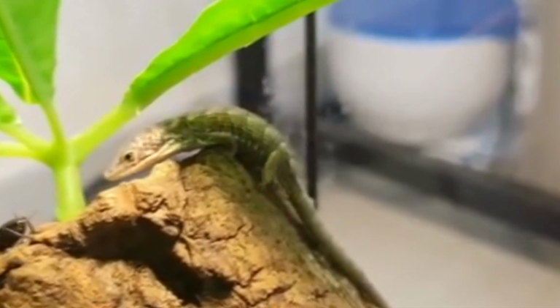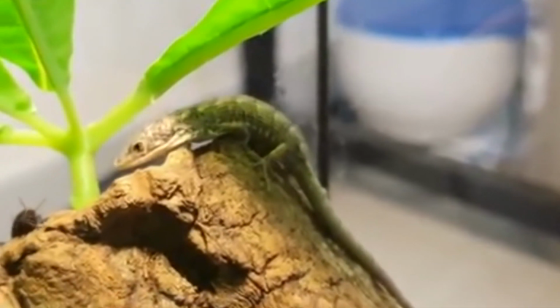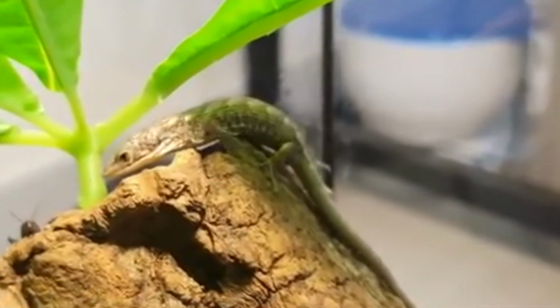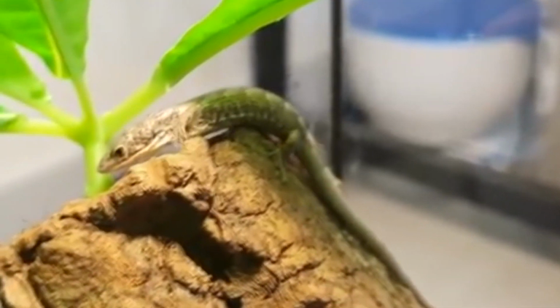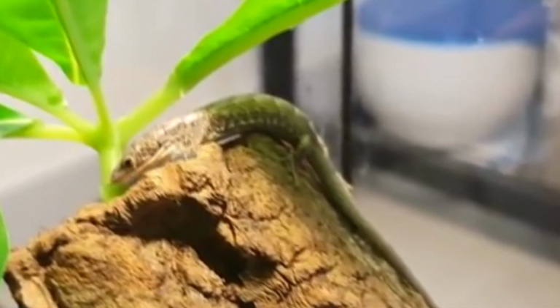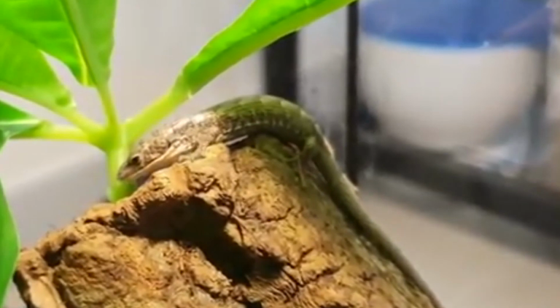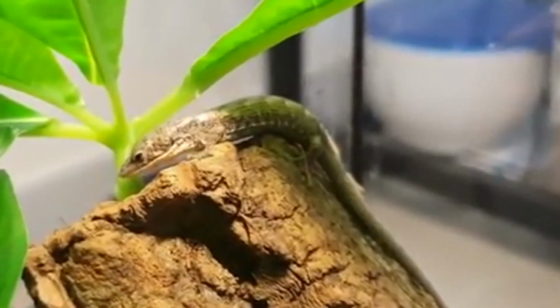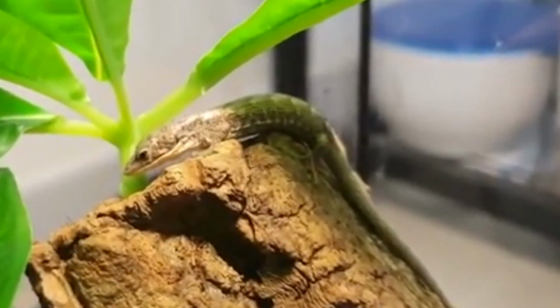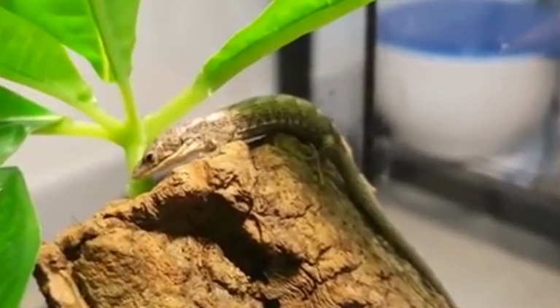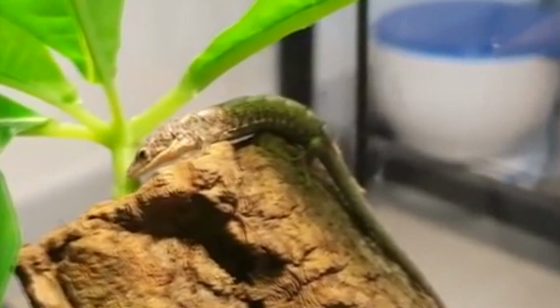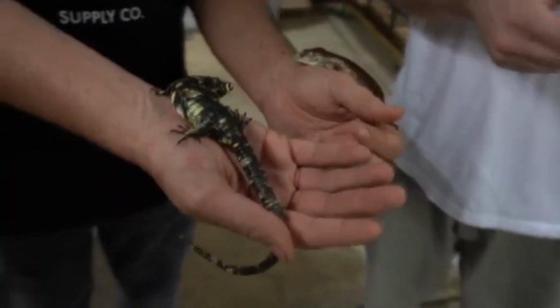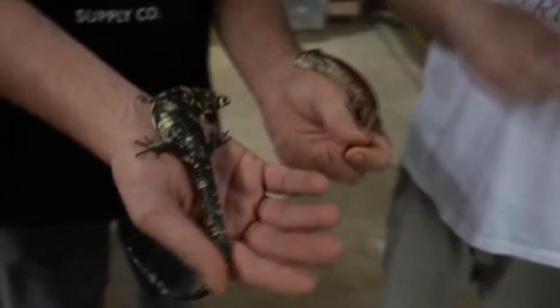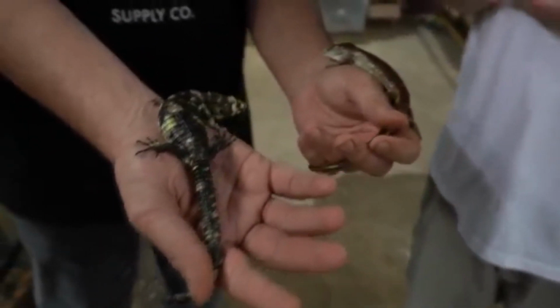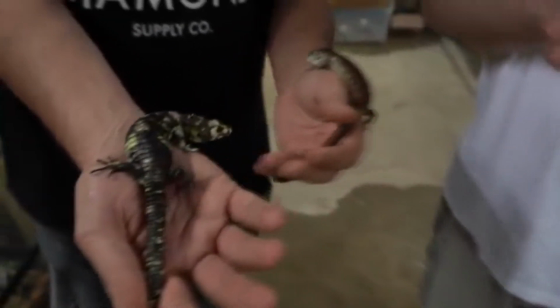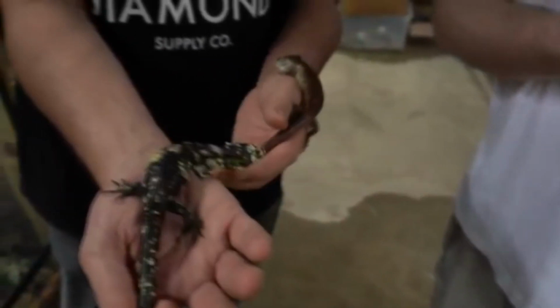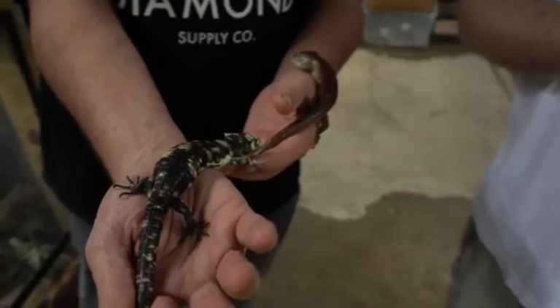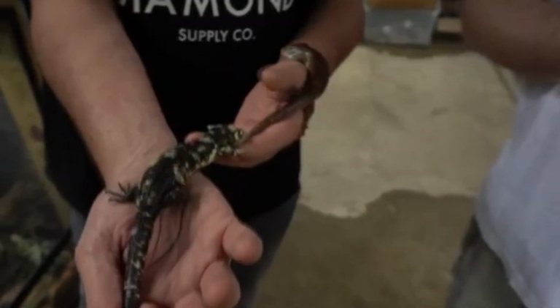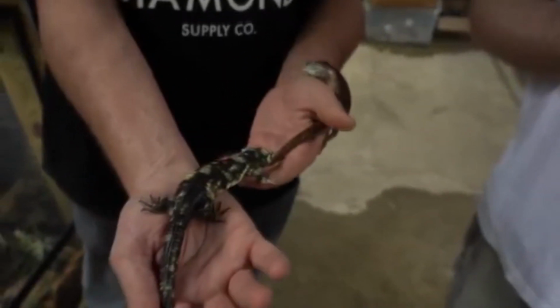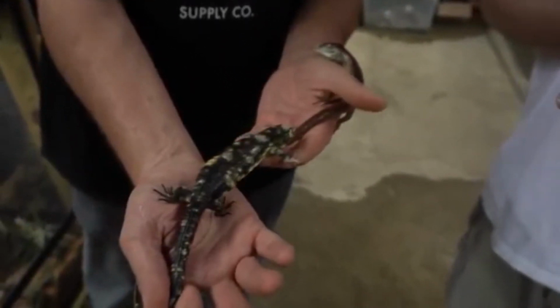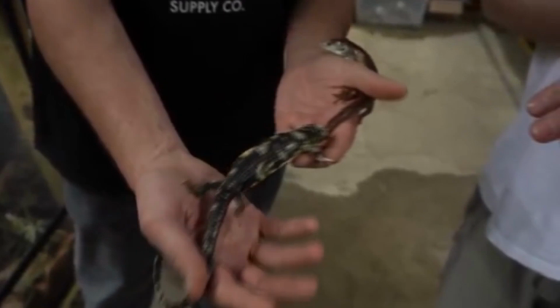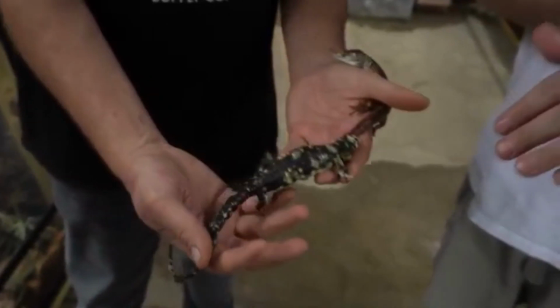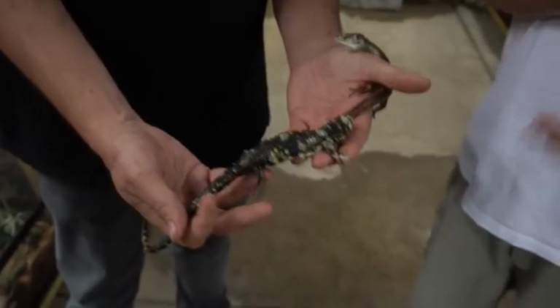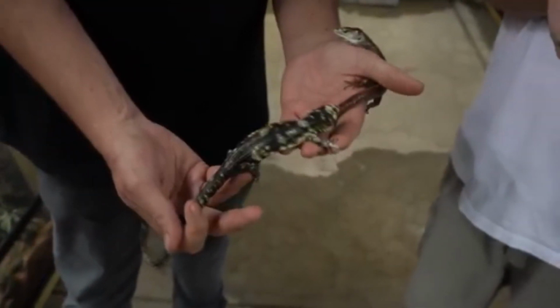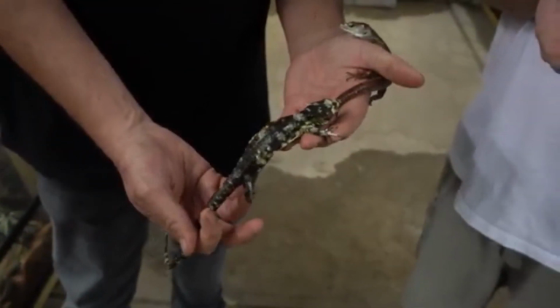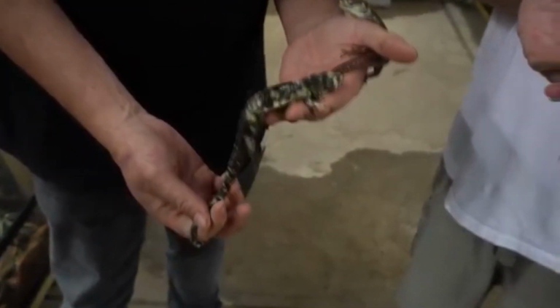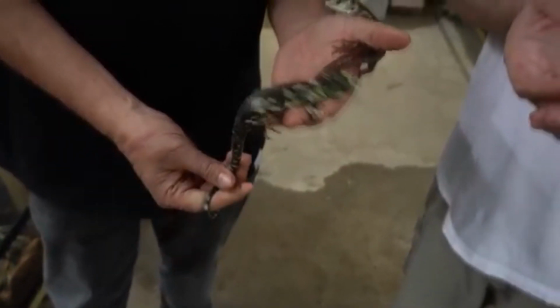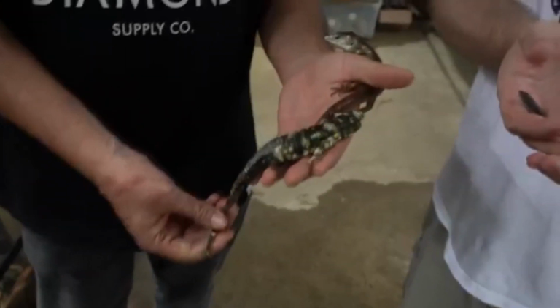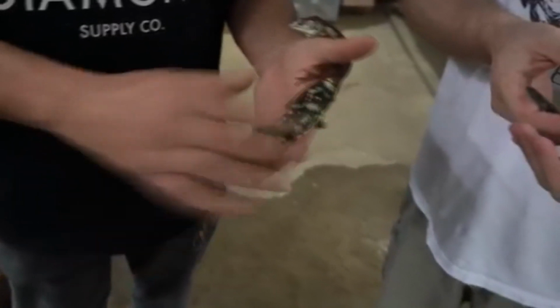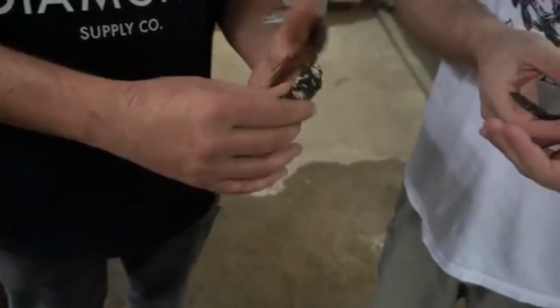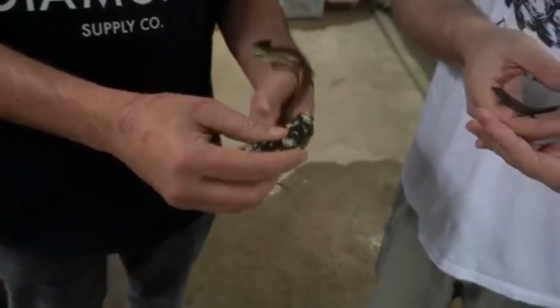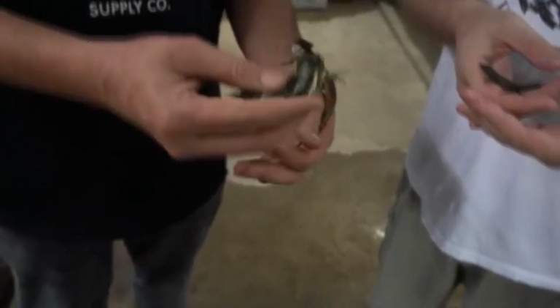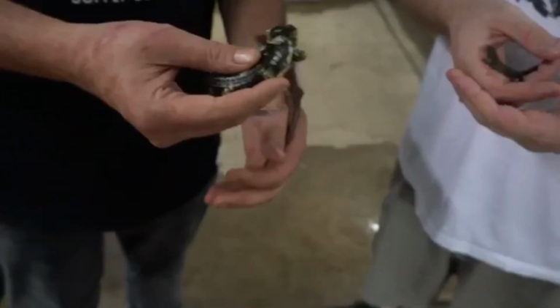These lizards are understudied due to their cryptic nature. Basically, this means that they're difficult to find, and this checks out considering they often come in colors and patterns that match the plants they live among.